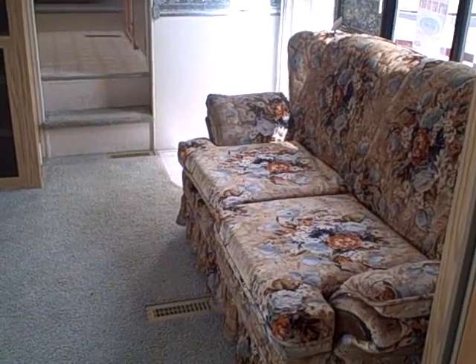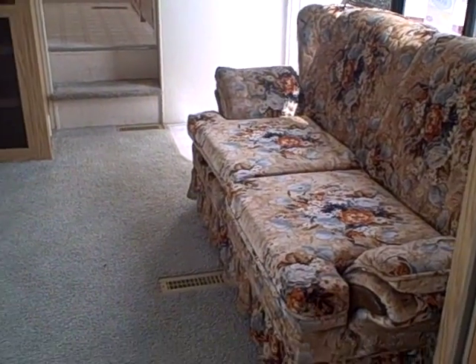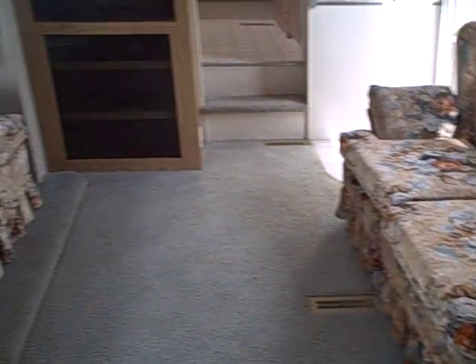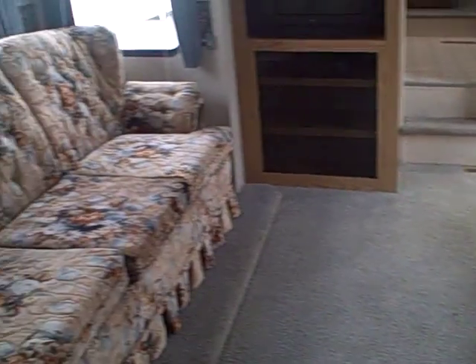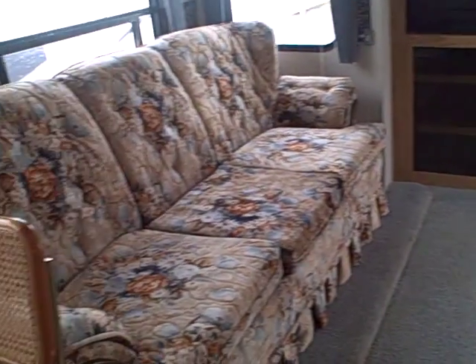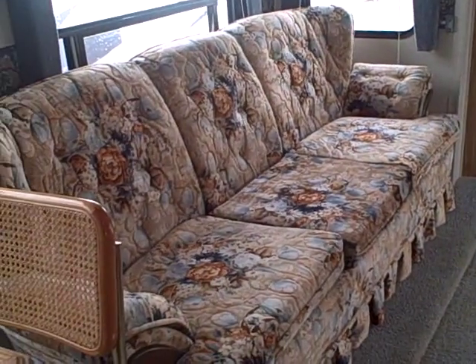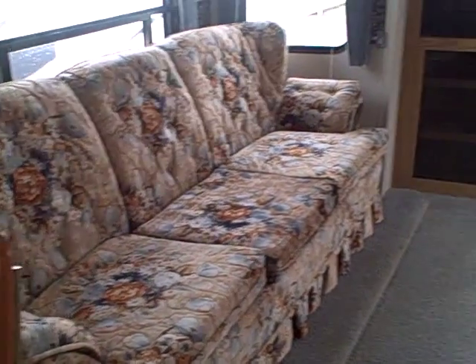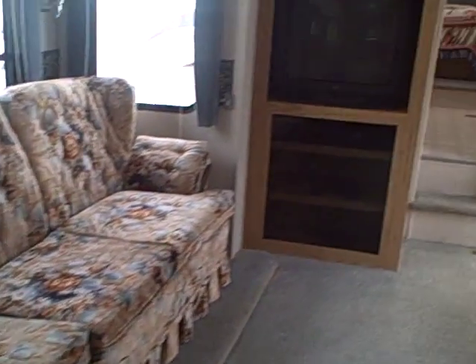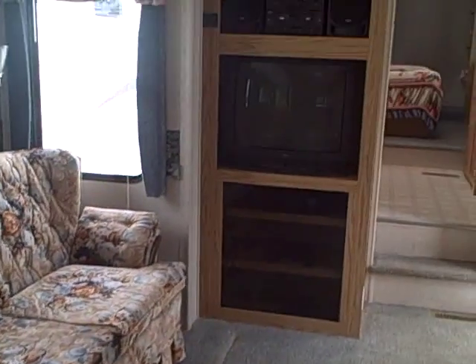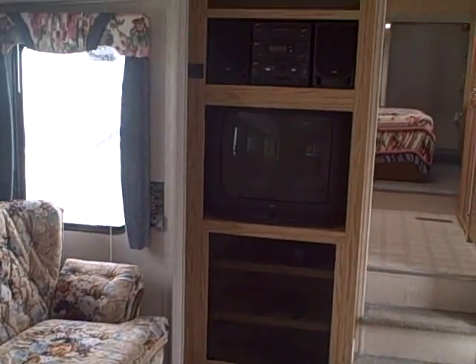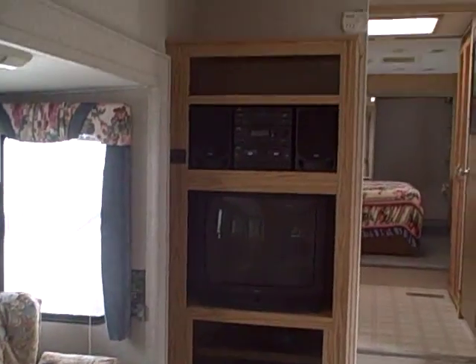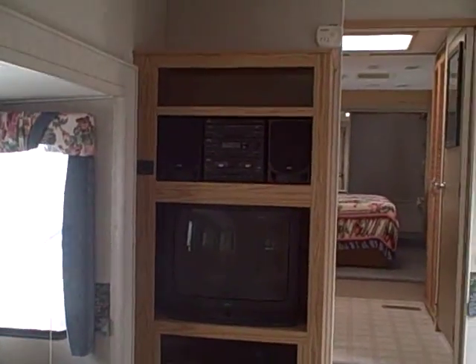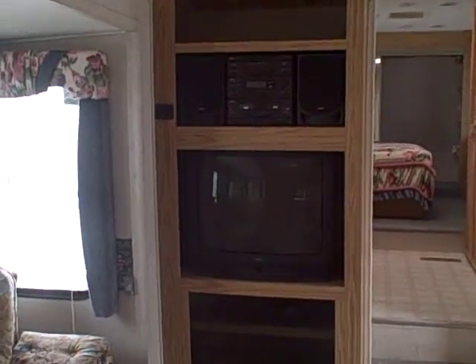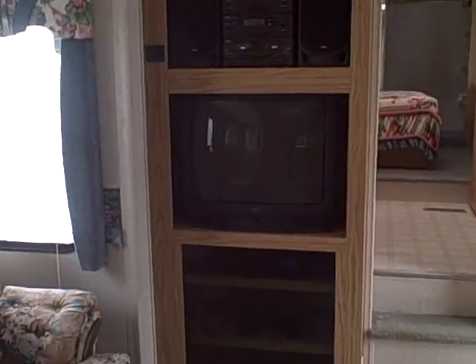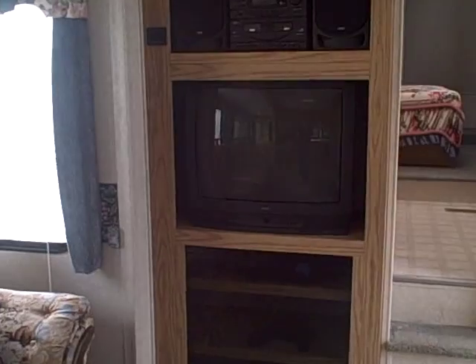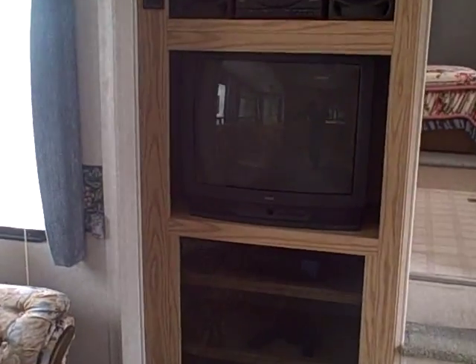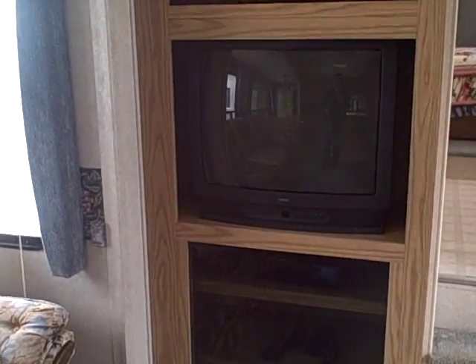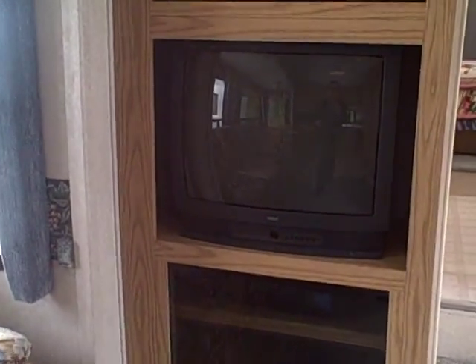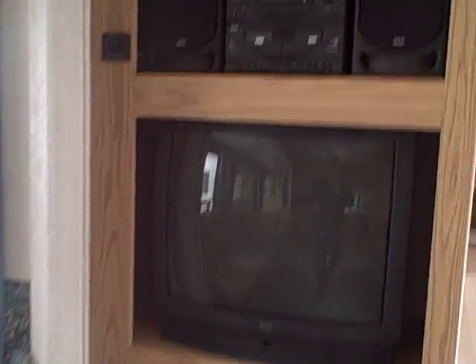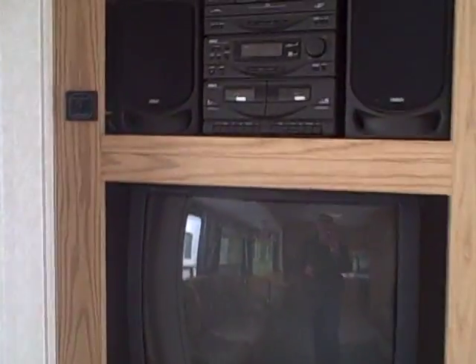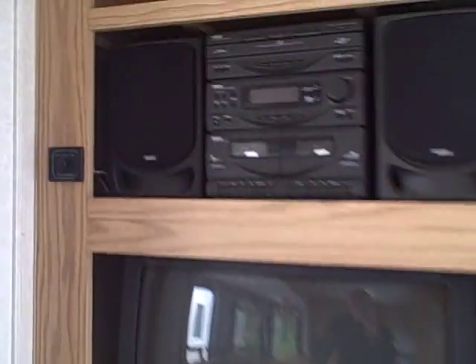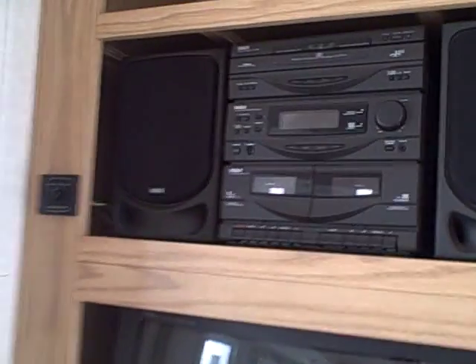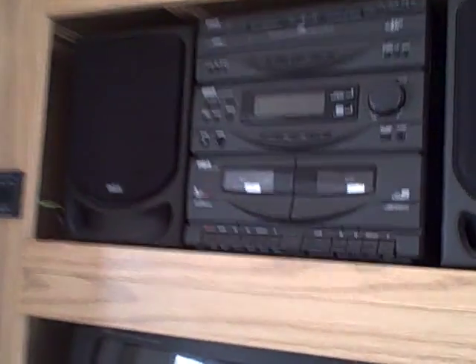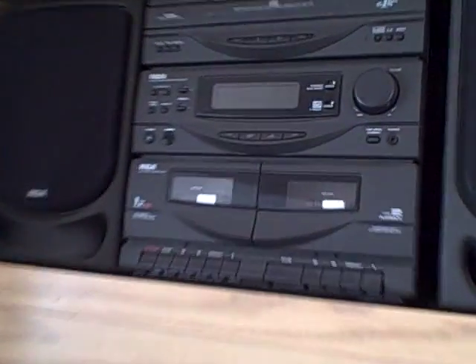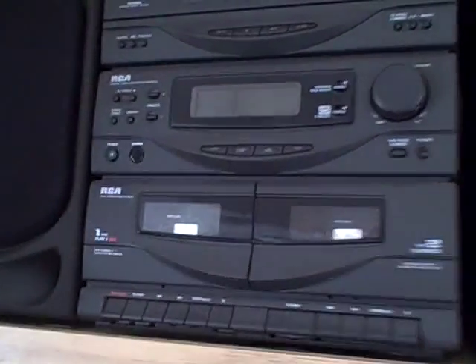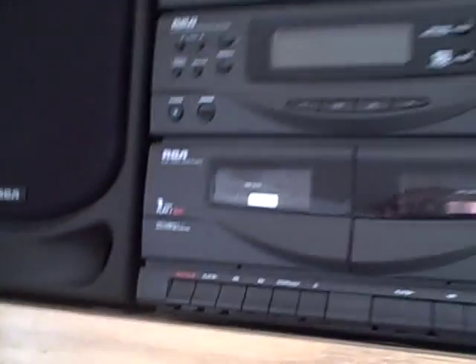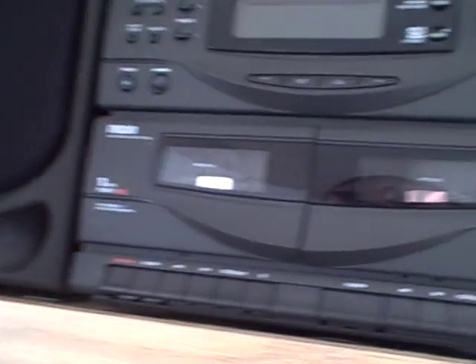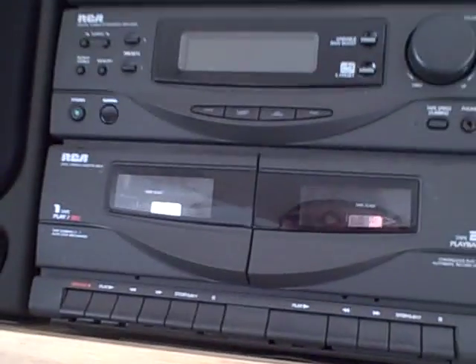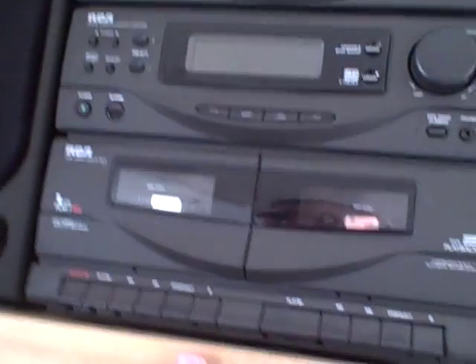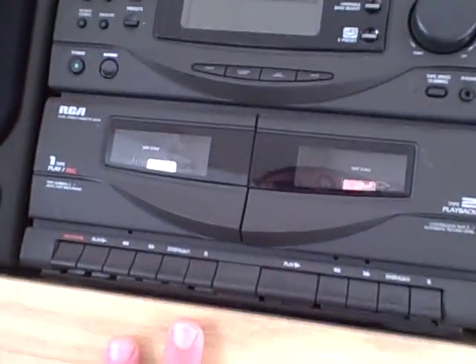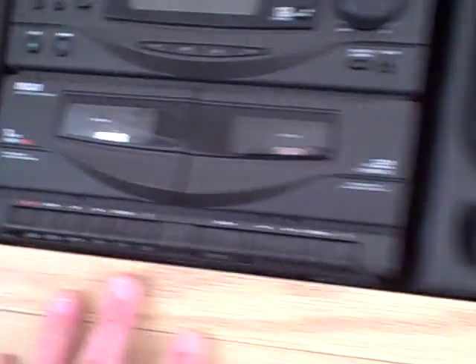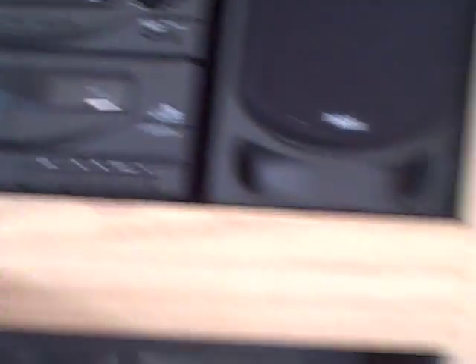Two sofas and an entertainment system built right in, complete with TV. It looks like we have AM/FM dual cassette players and speakers.